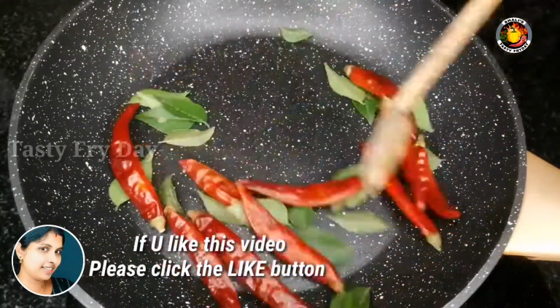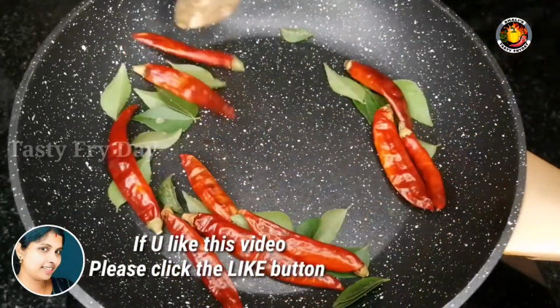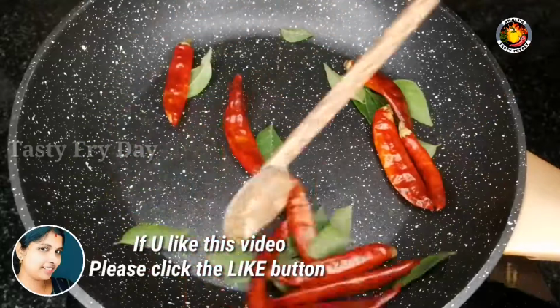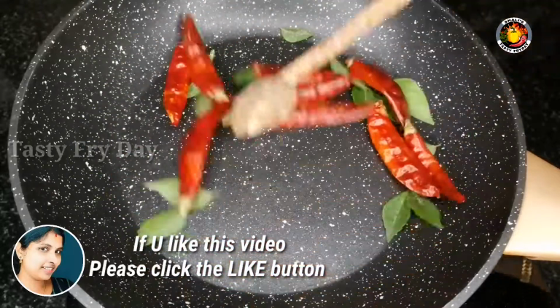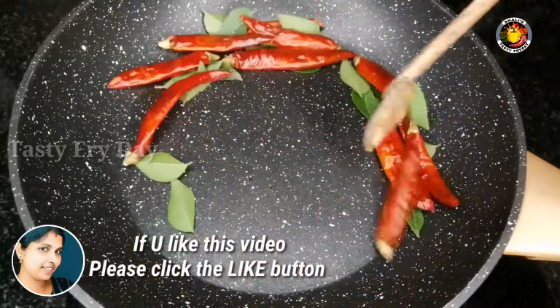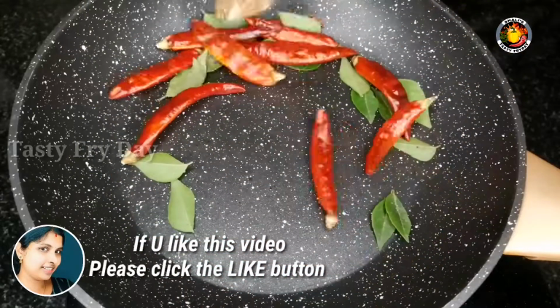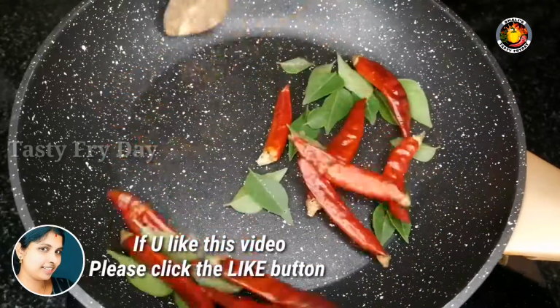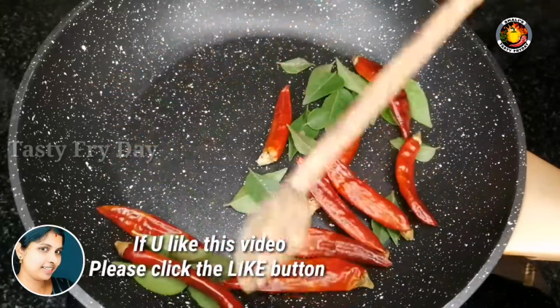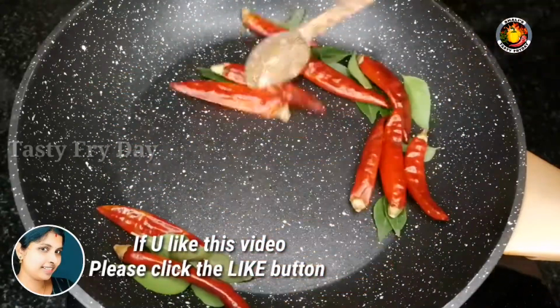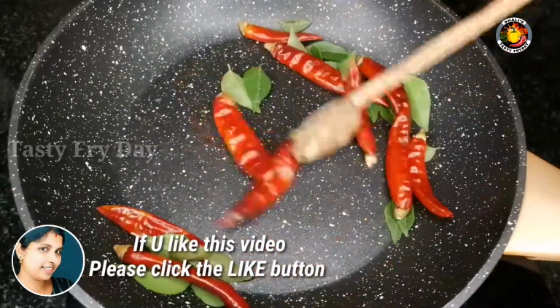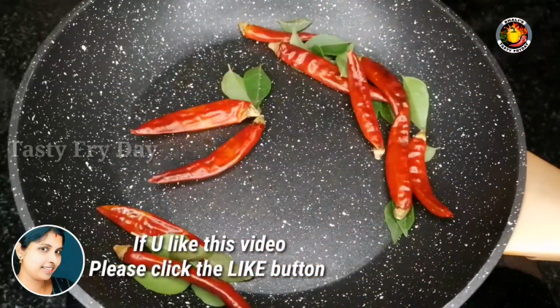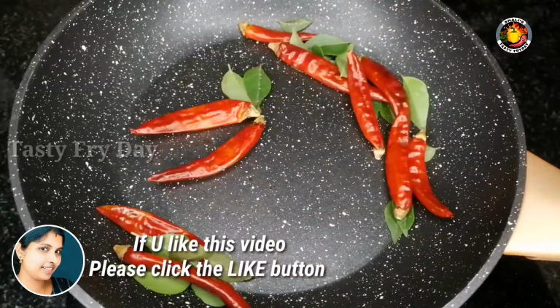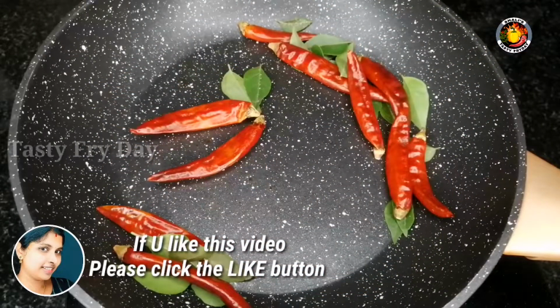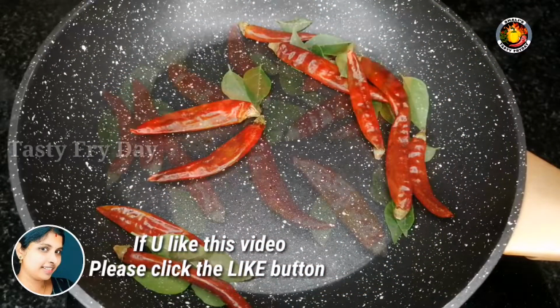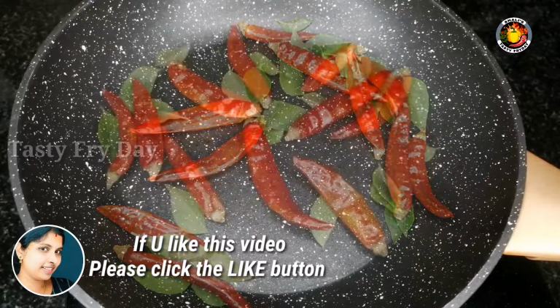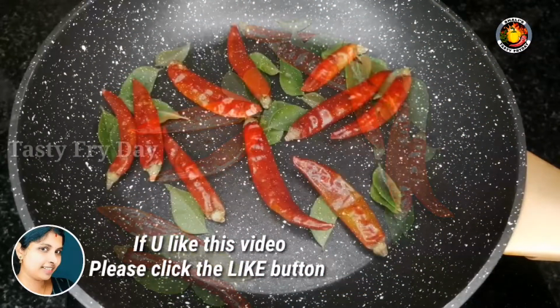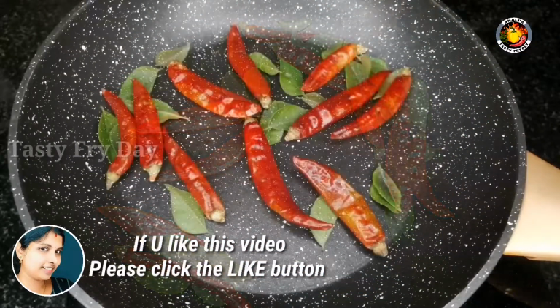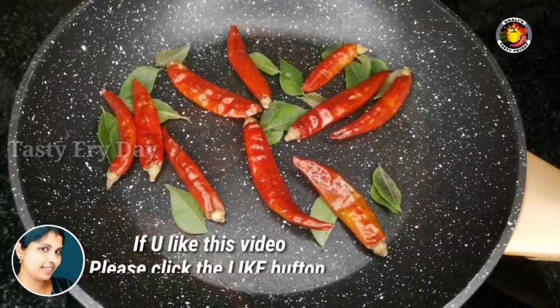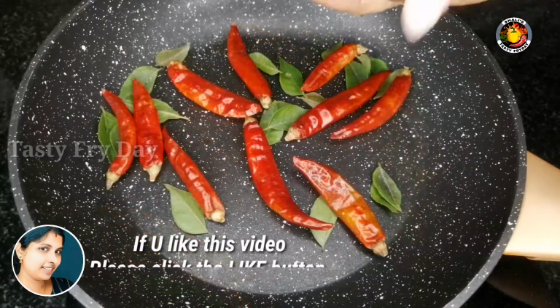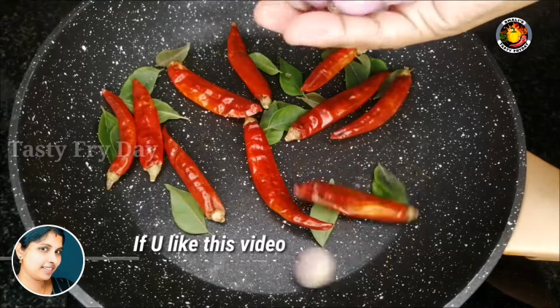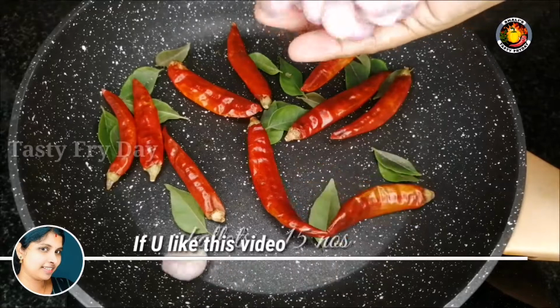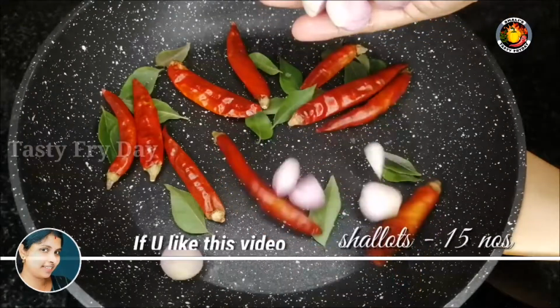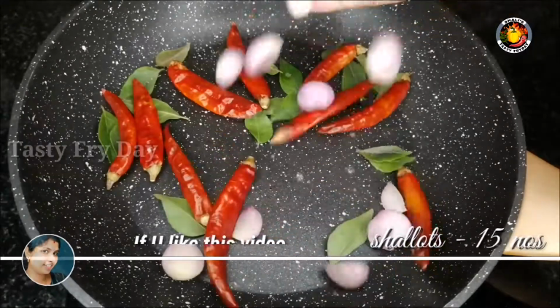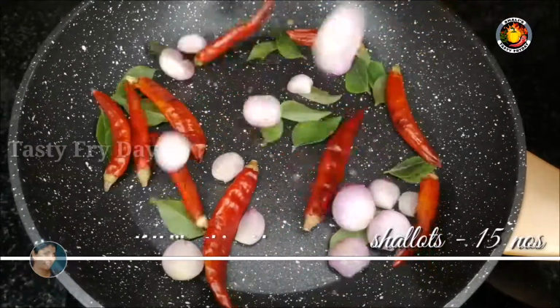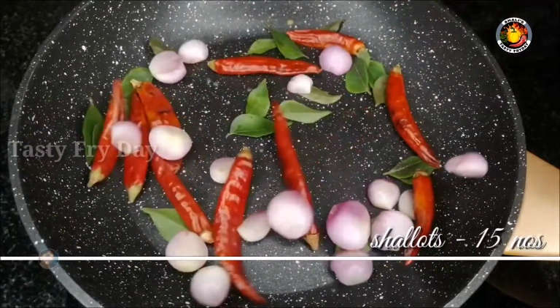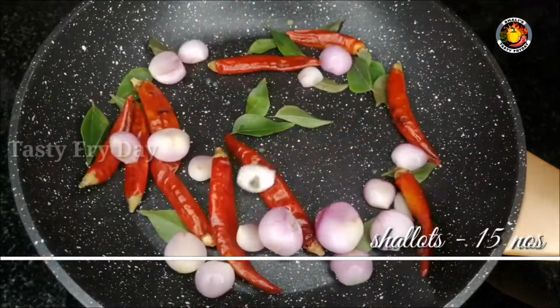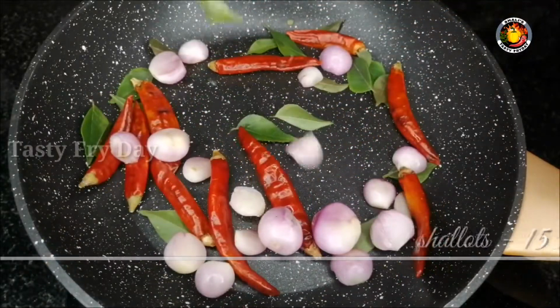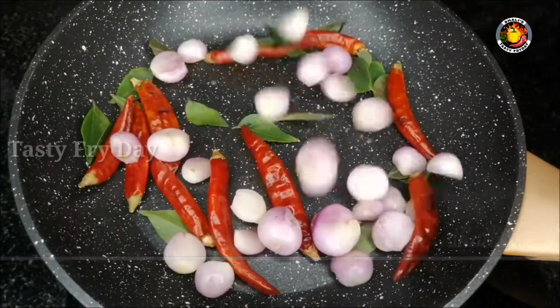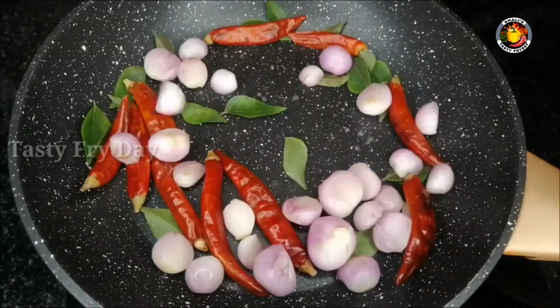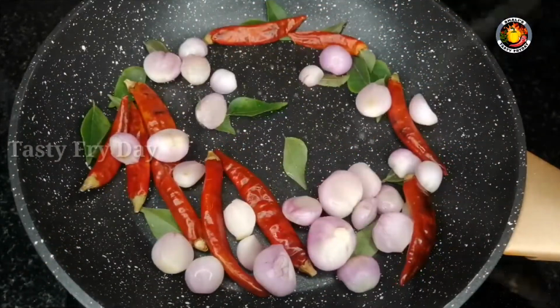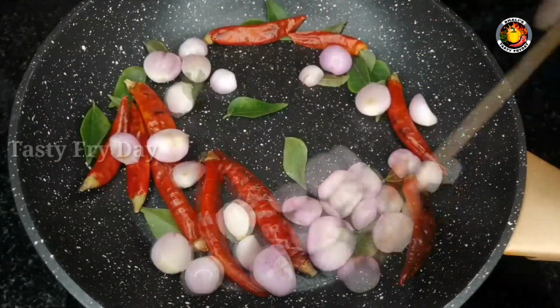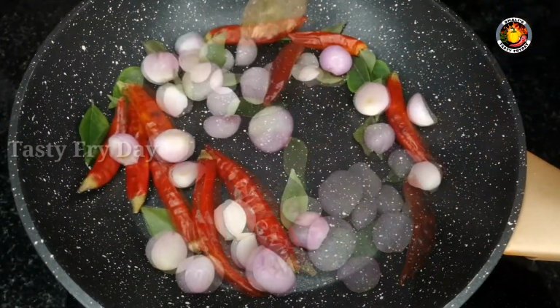Then you can cook it for a little while — about 10 to 15 minutes. You can cook it for a long time.